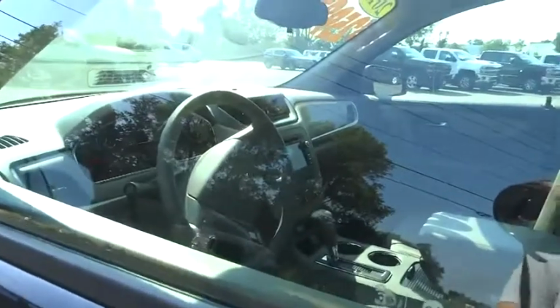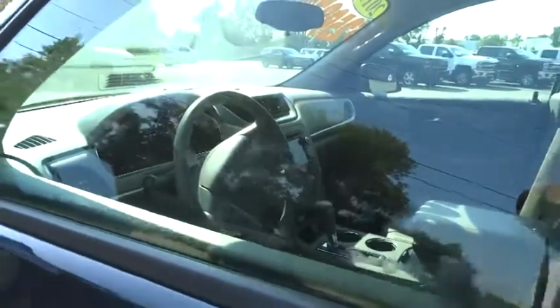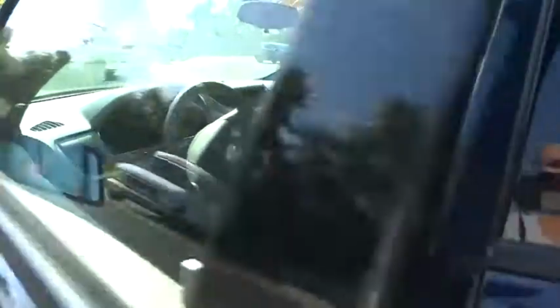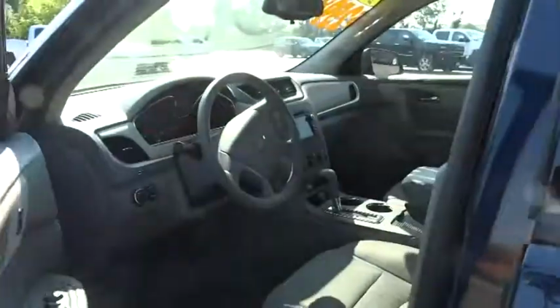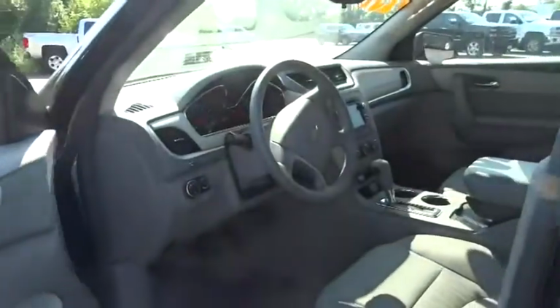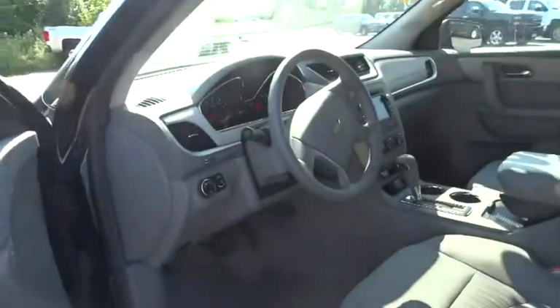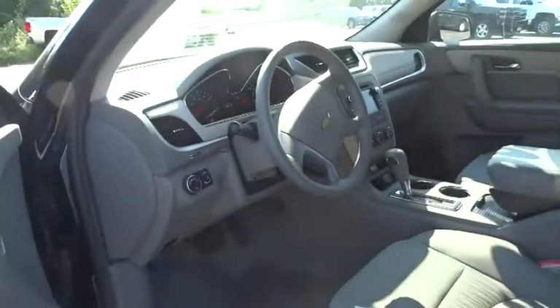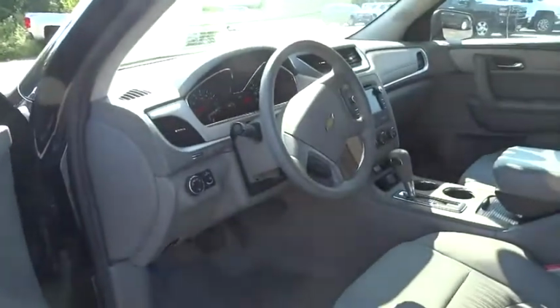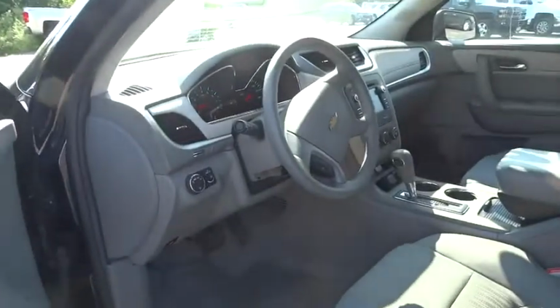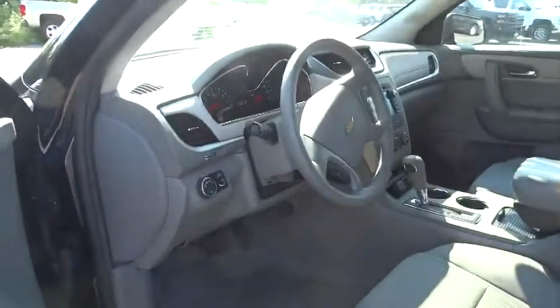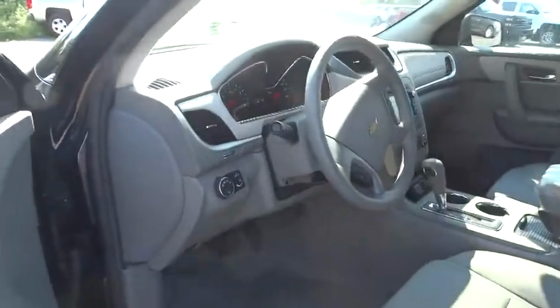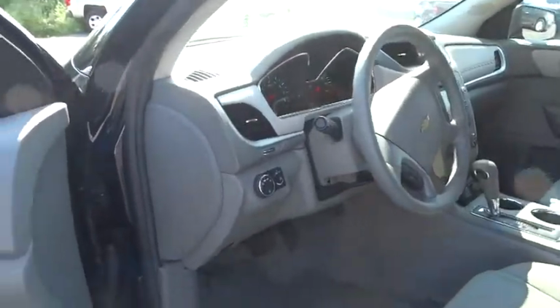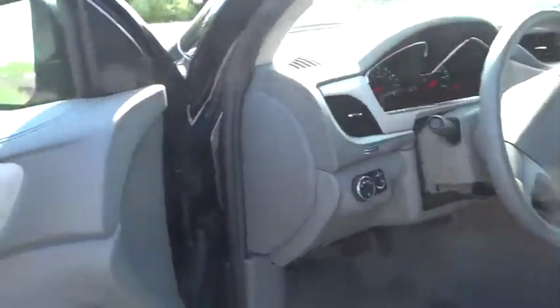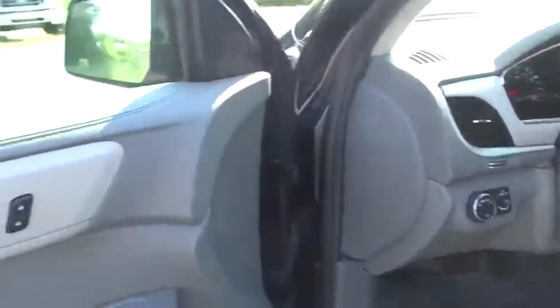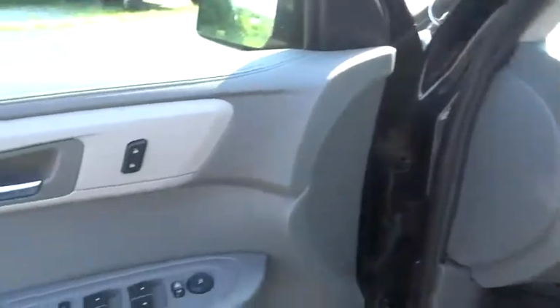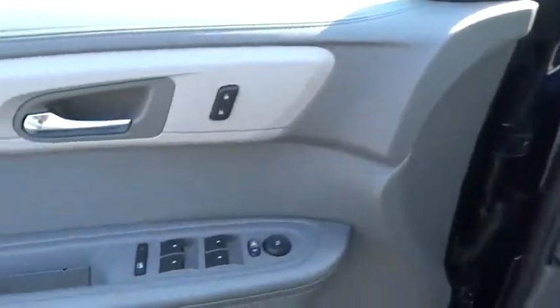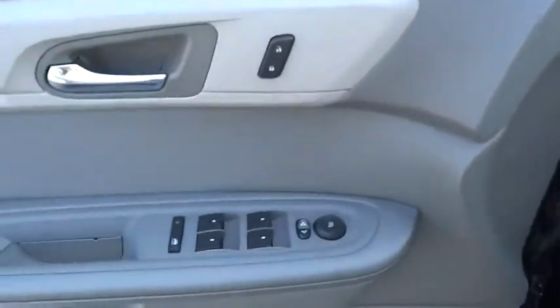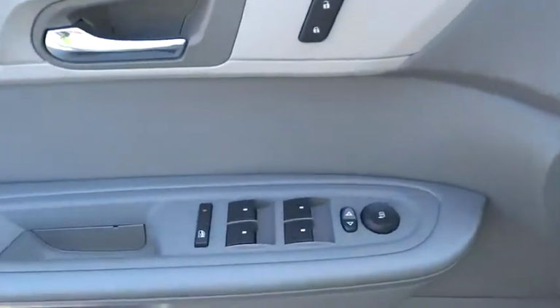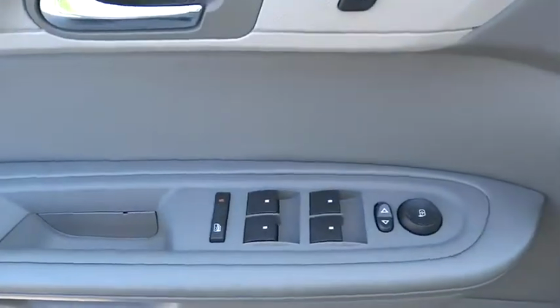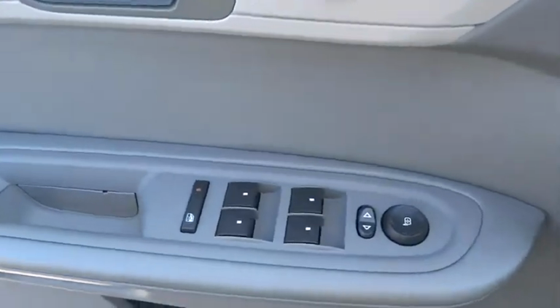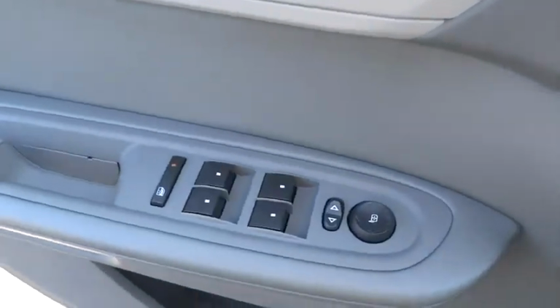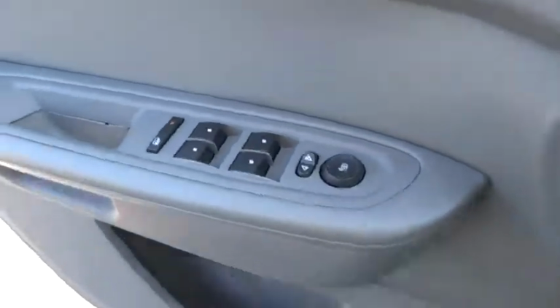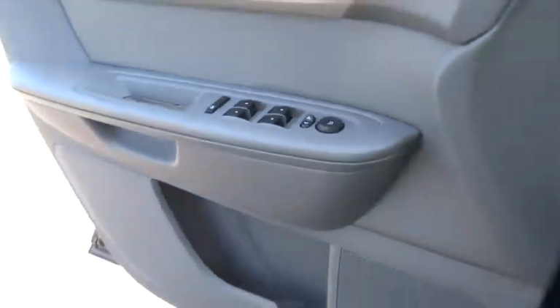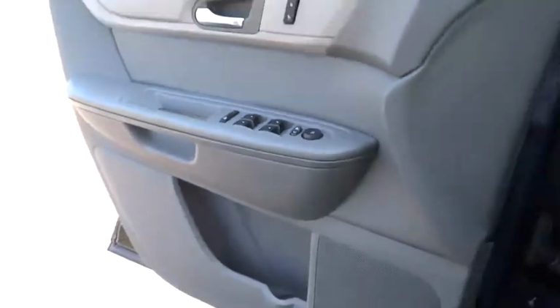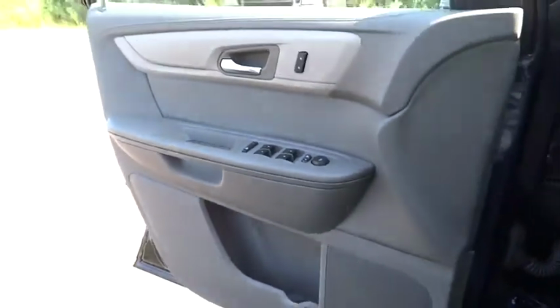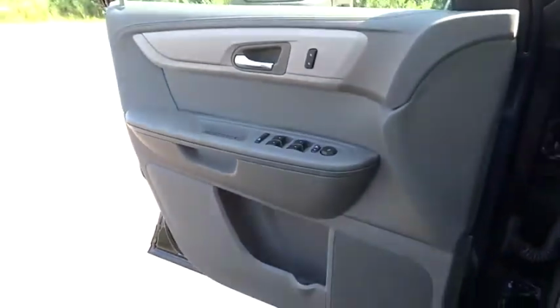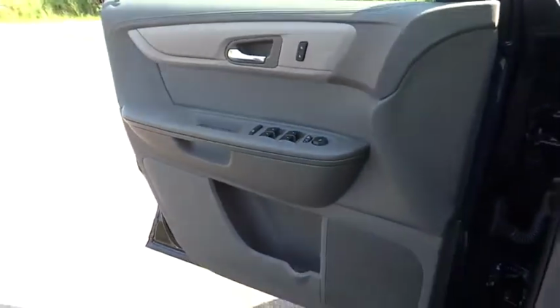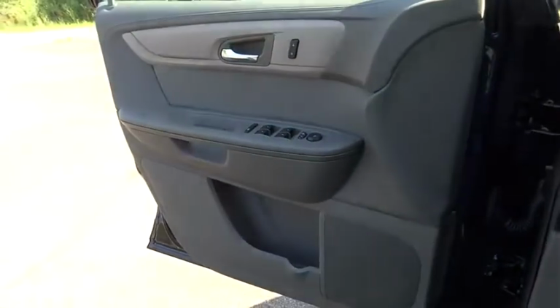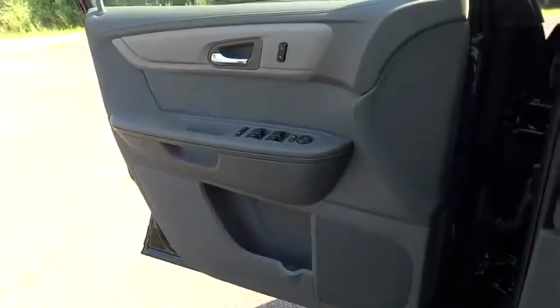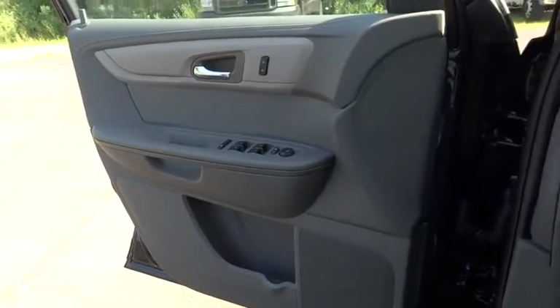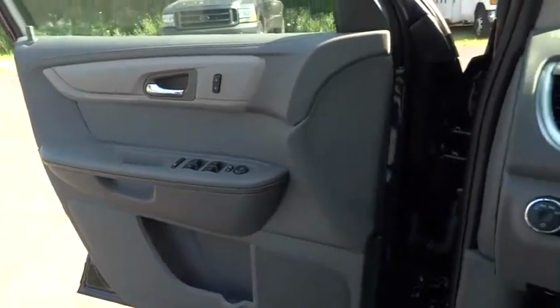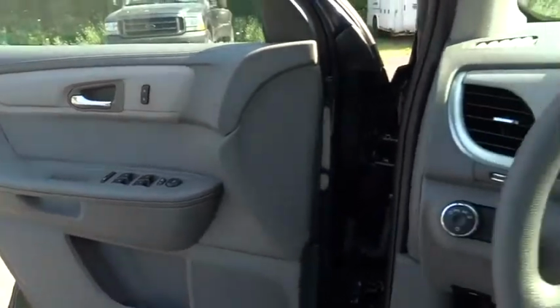Anti-lock braking system, backup camera, steering wheel audio controls, stability control, traction control, keyless entry, Bluetooth, adjustable steering wheel, power steering, floor mats.